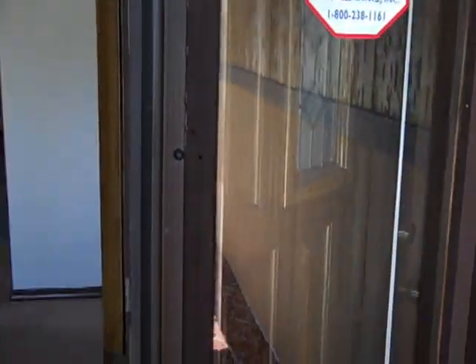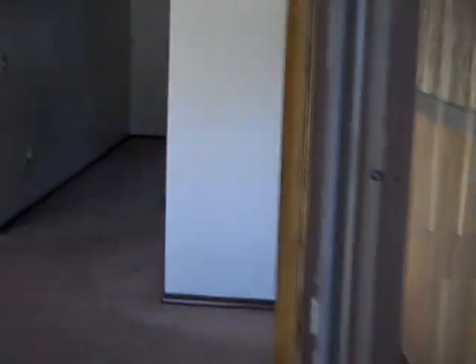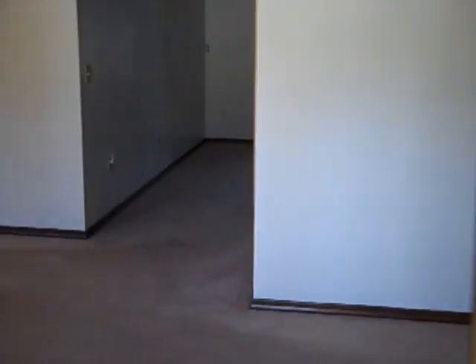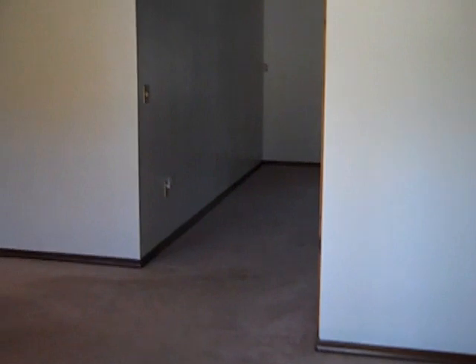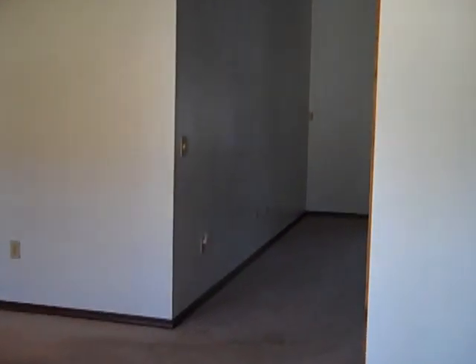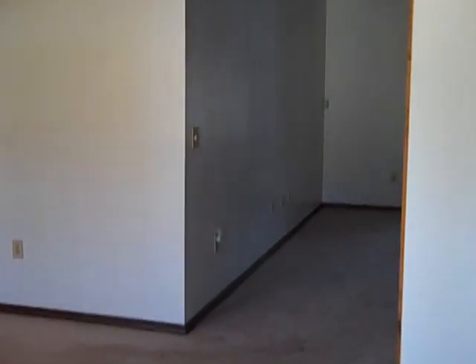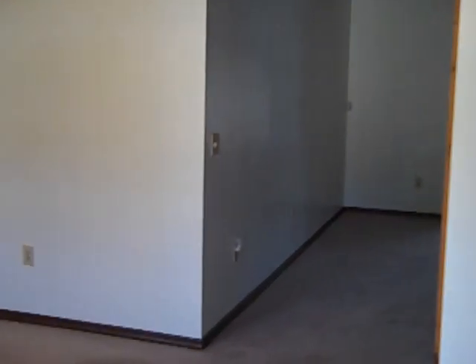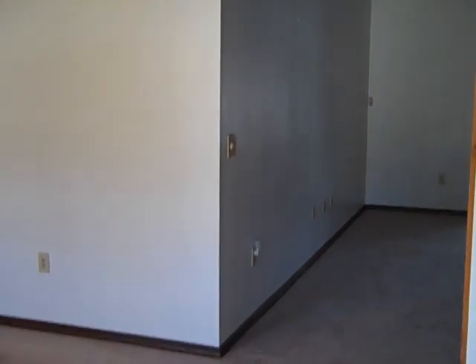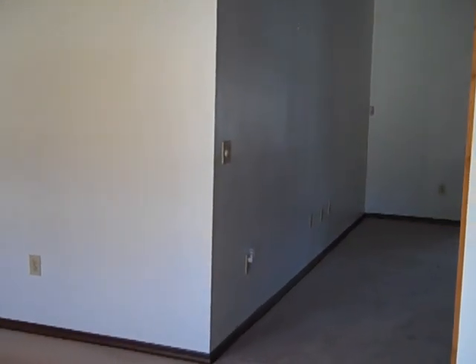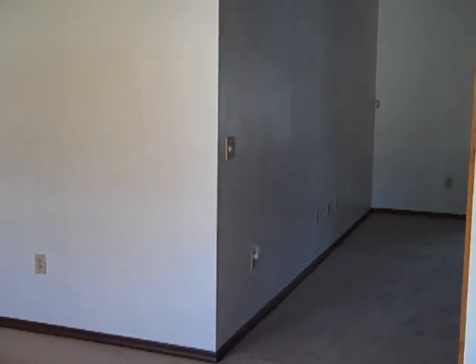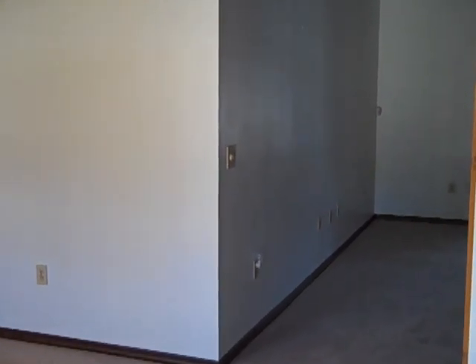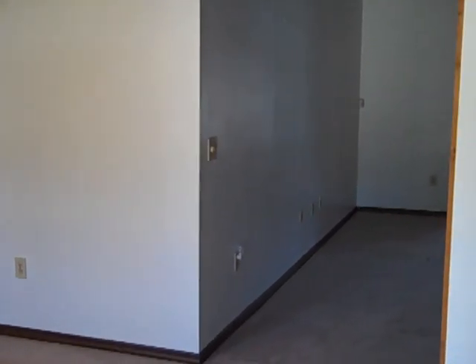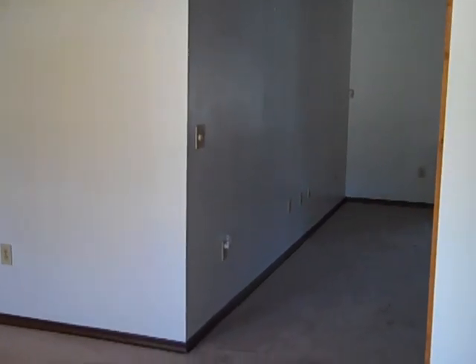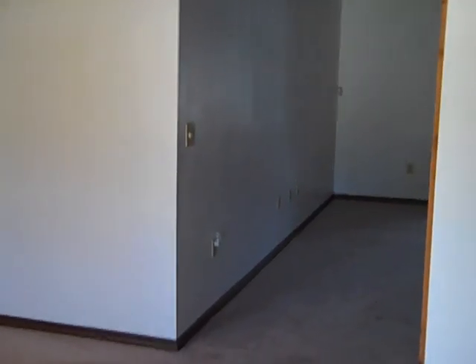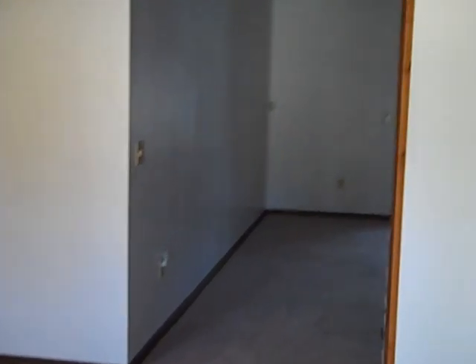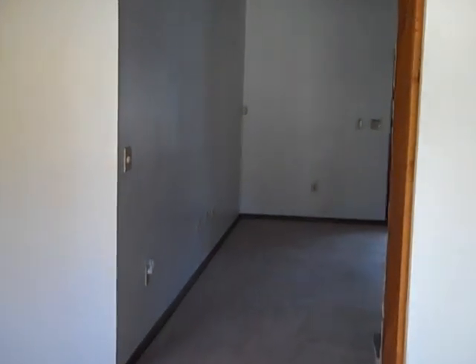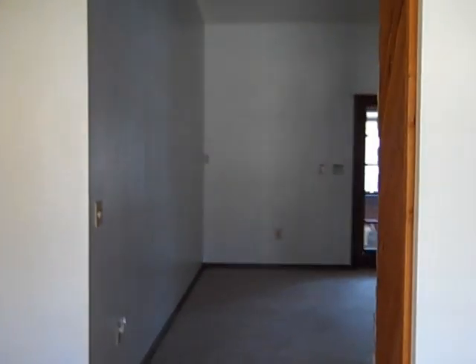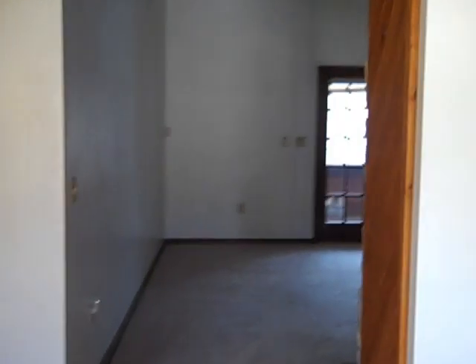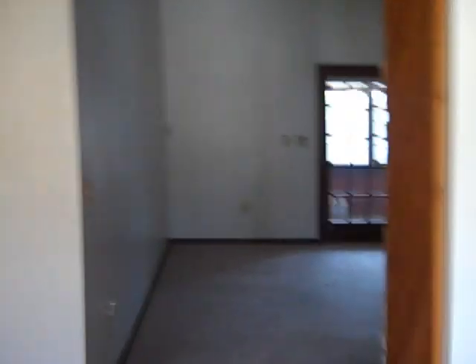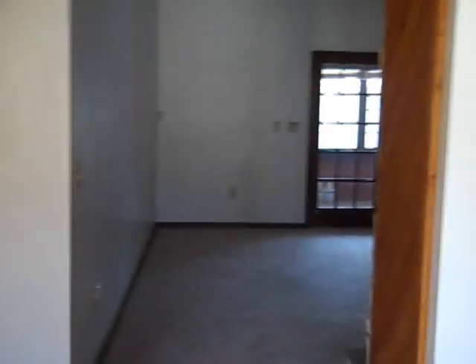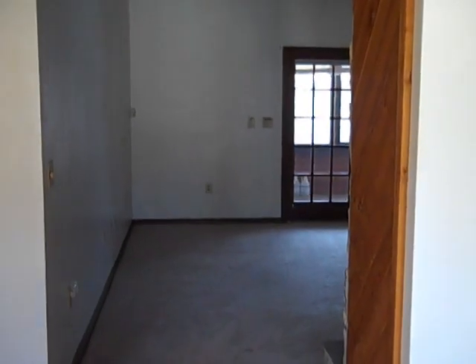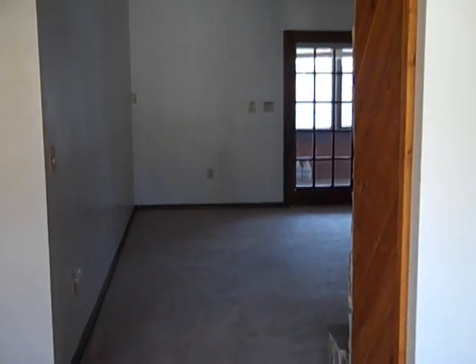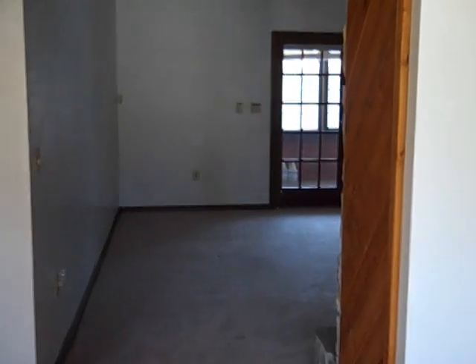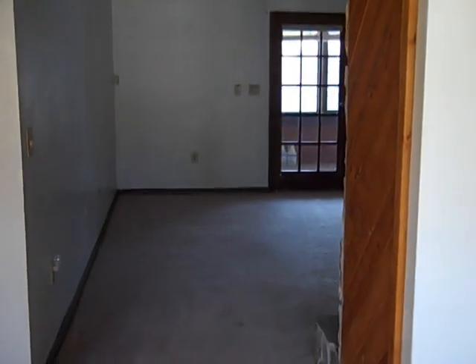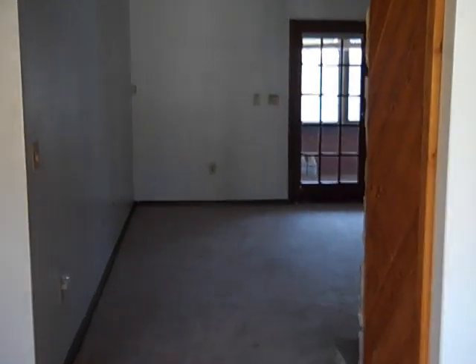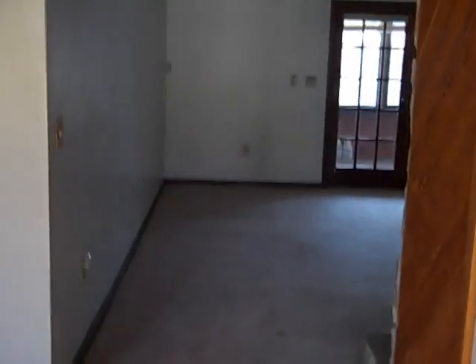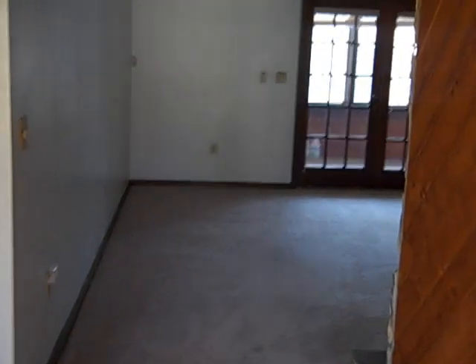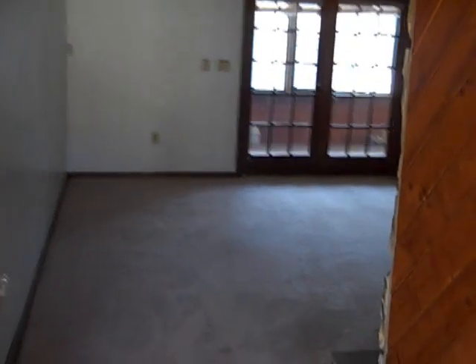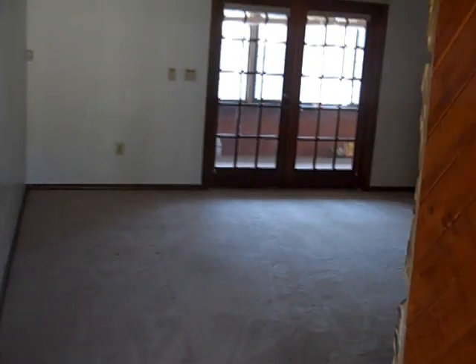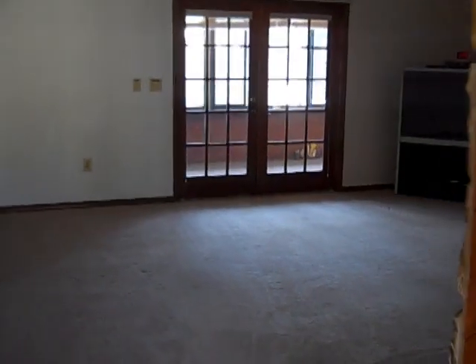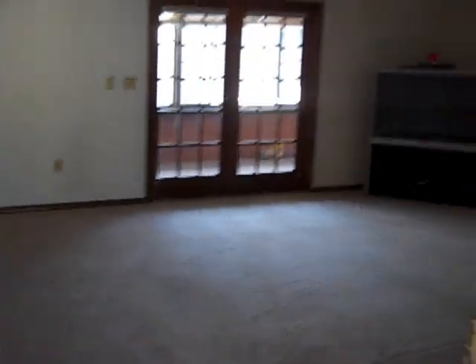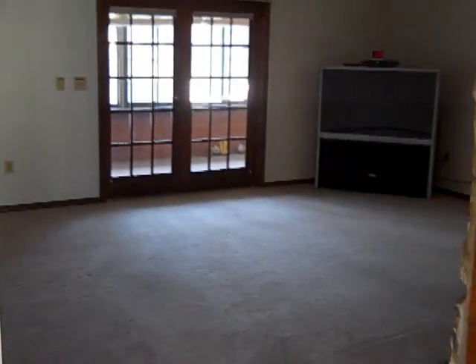Hi, this is Andy Barclay with RE-MAX Elite, and today we are visiting 6600 Fuller in Port St. John. We just walked in the front door, and we're taking a look at the family room right now.